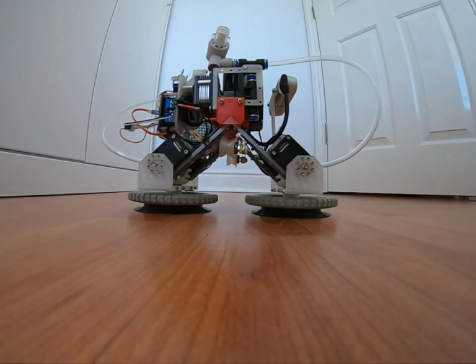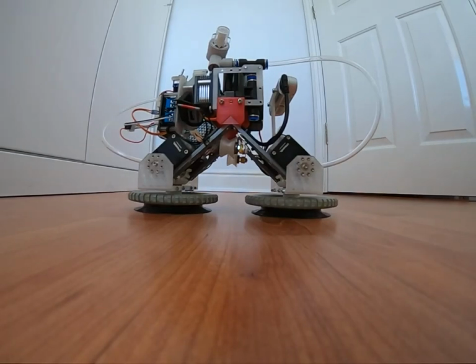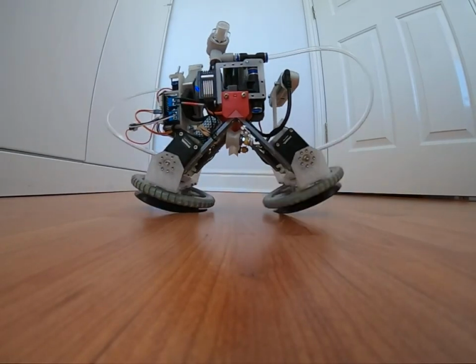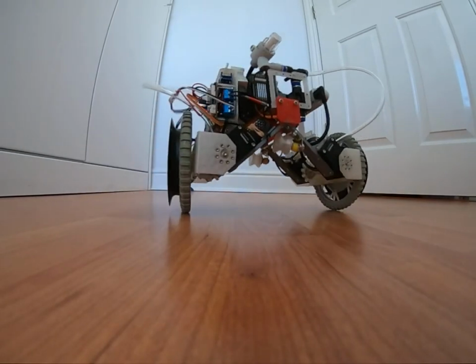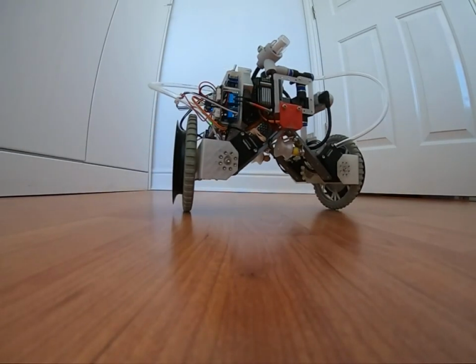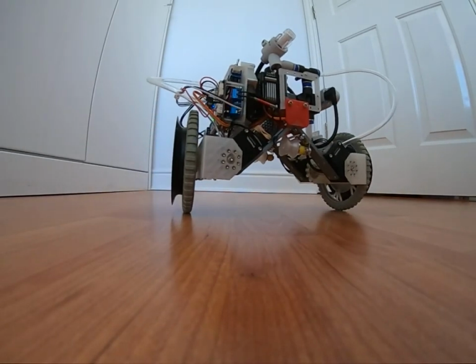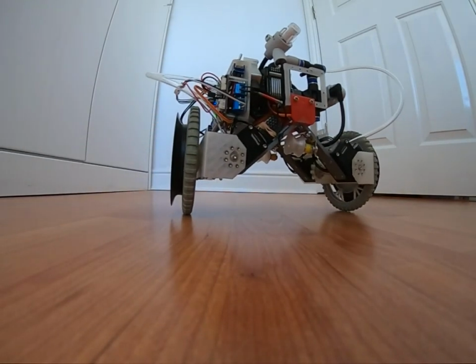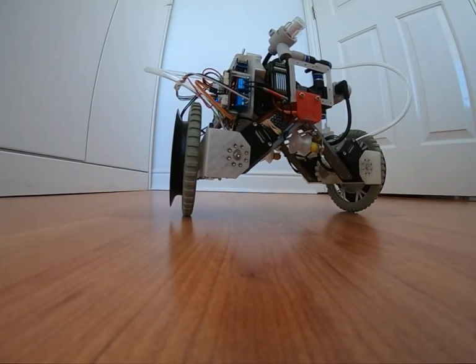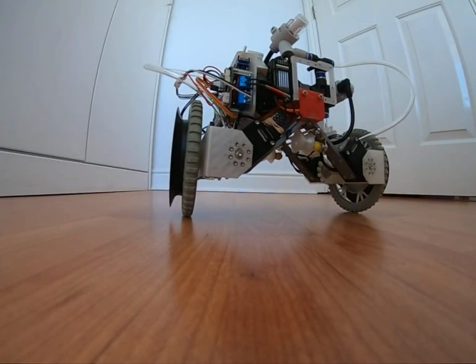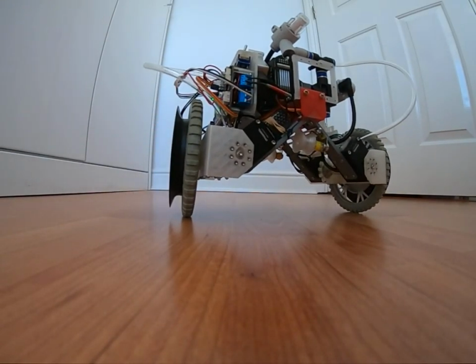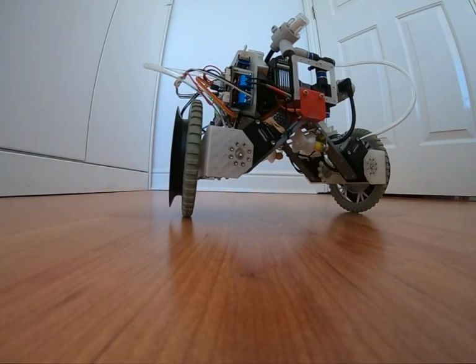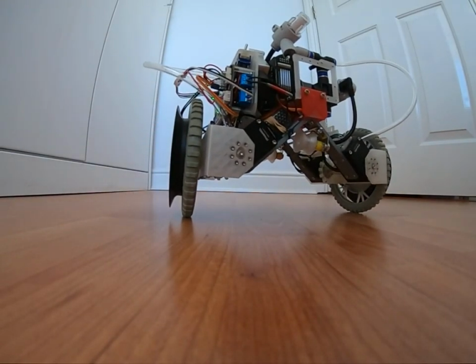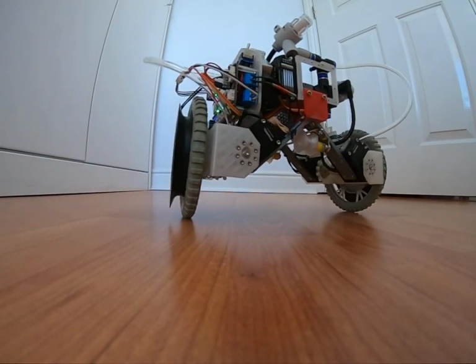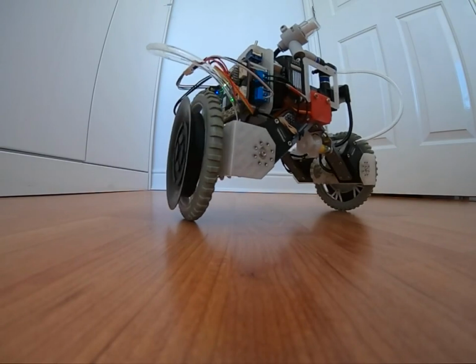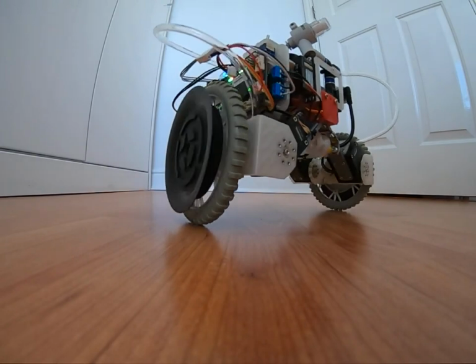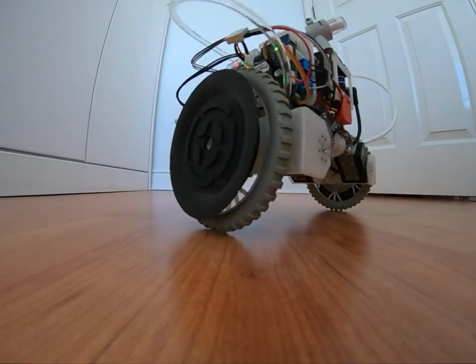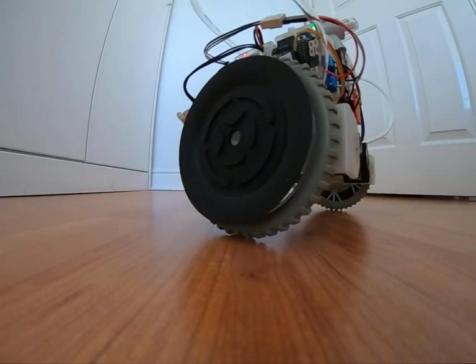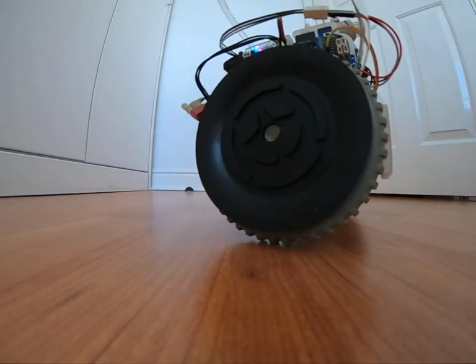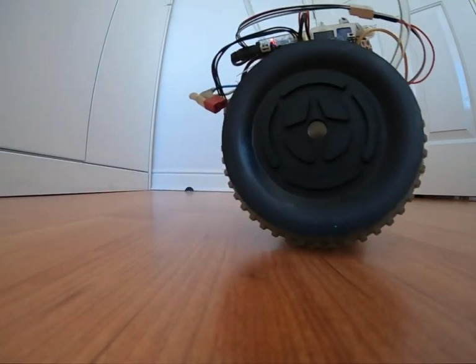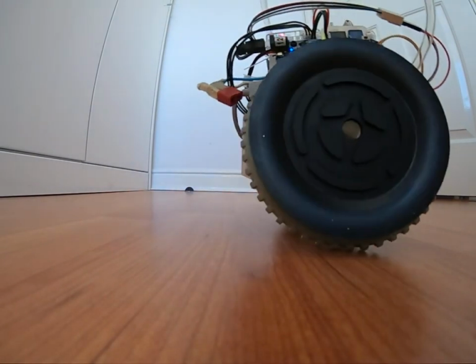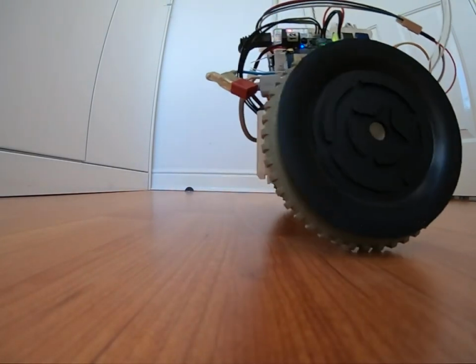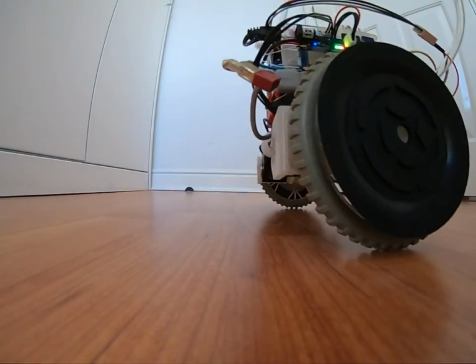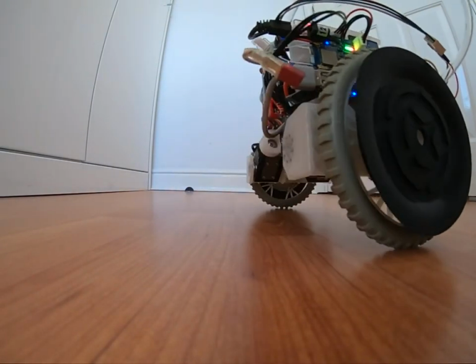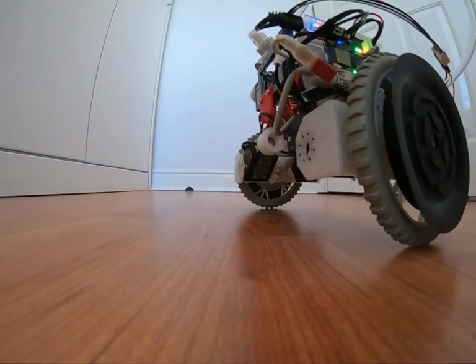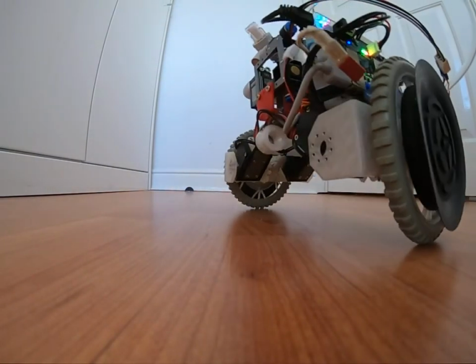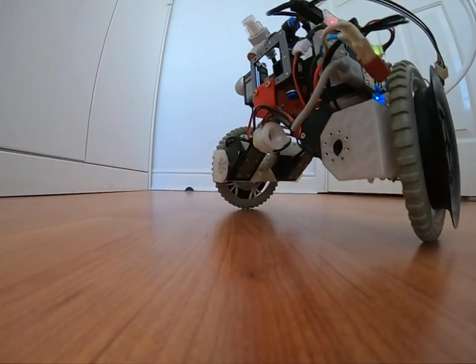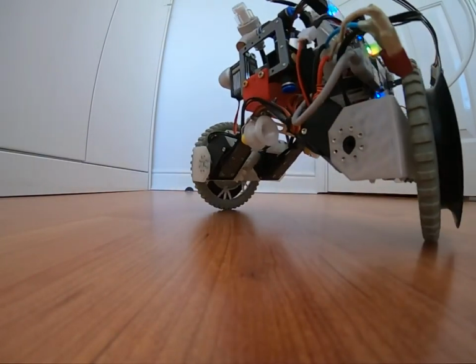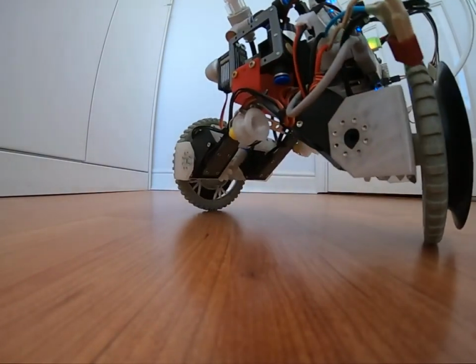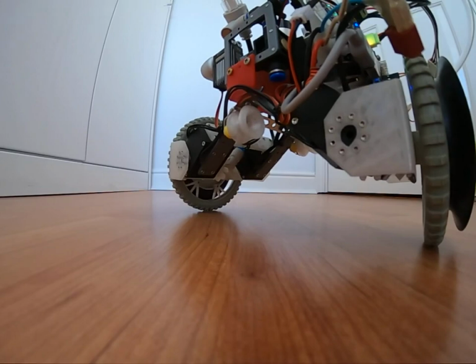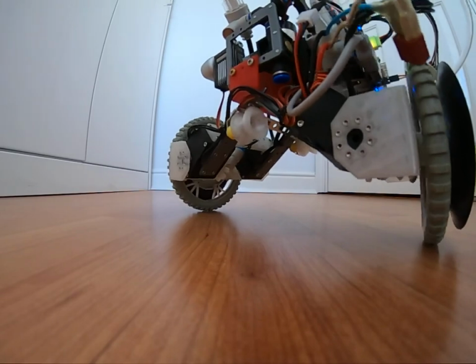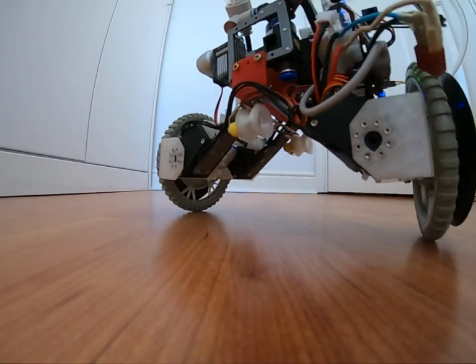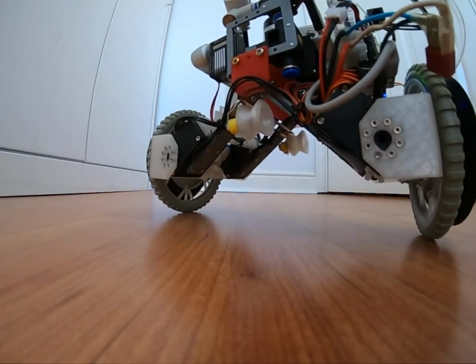In previous videos it was demonstrated how Nominukus robot can balance on two wheels like a Segway. This video will show a transformation from stationary to balancing mode and back in slow motion.